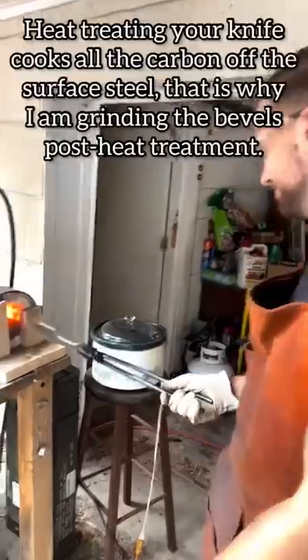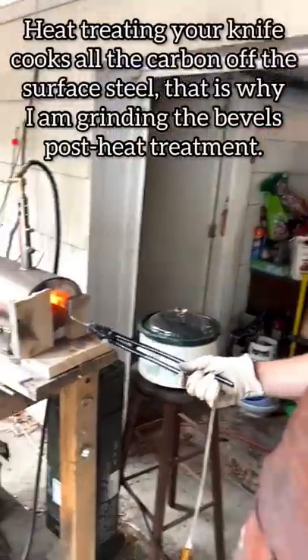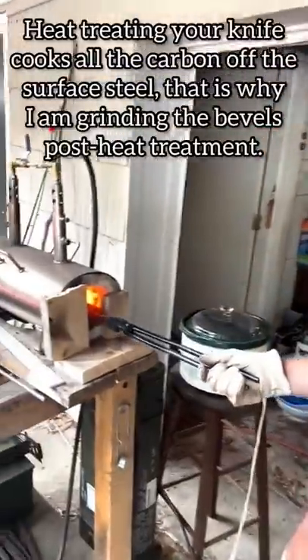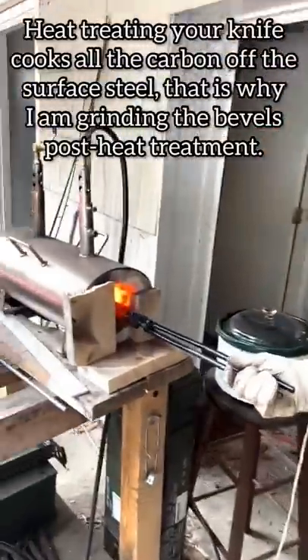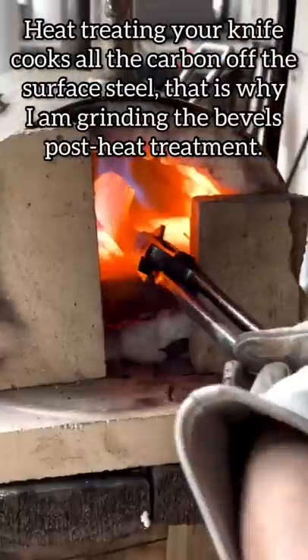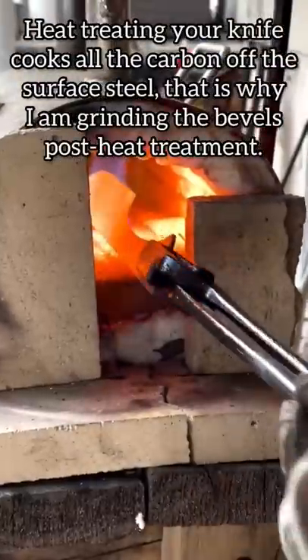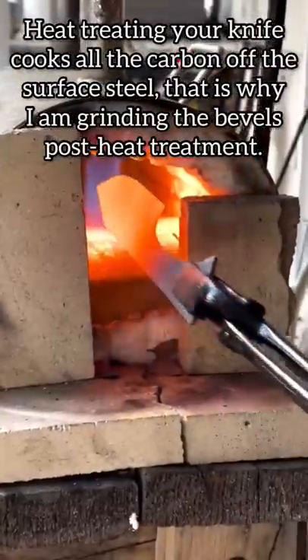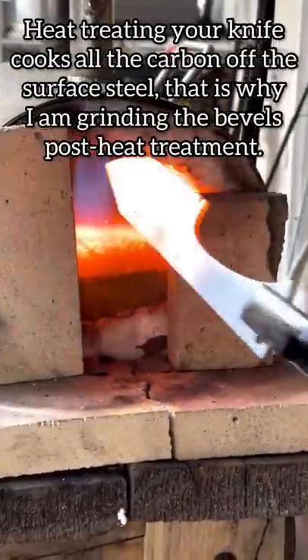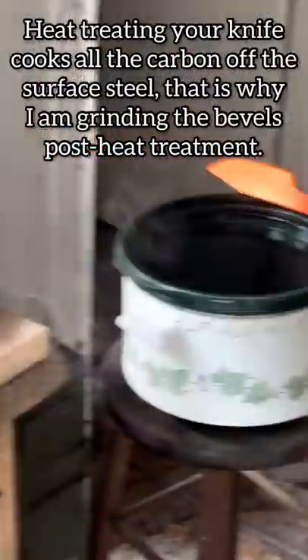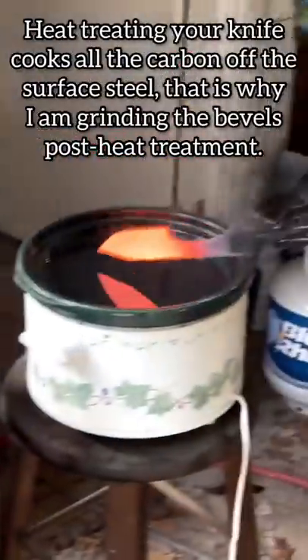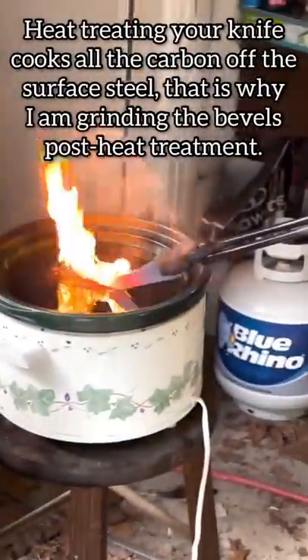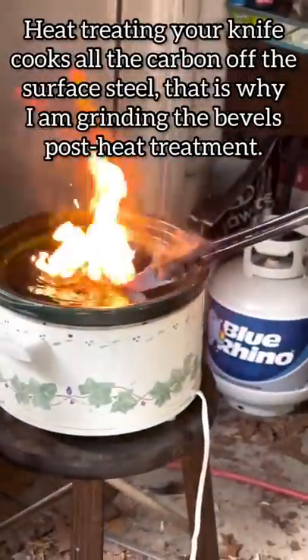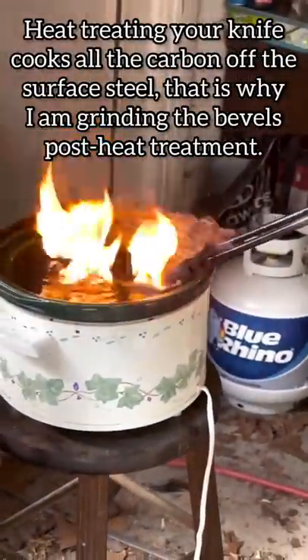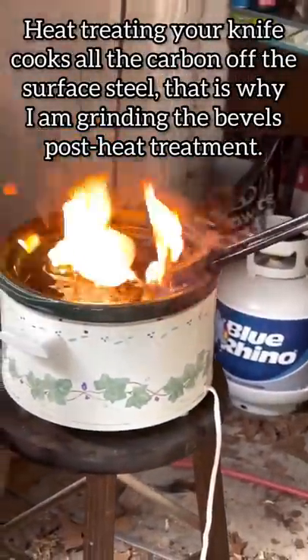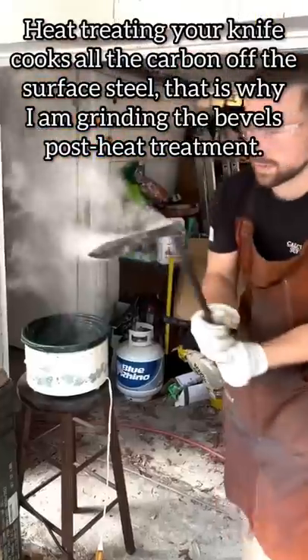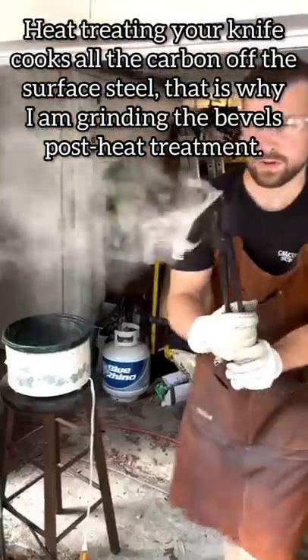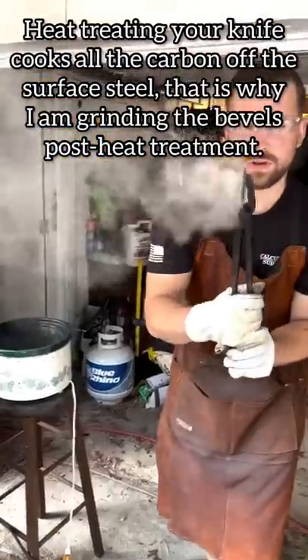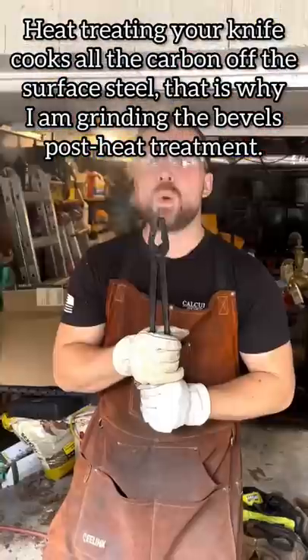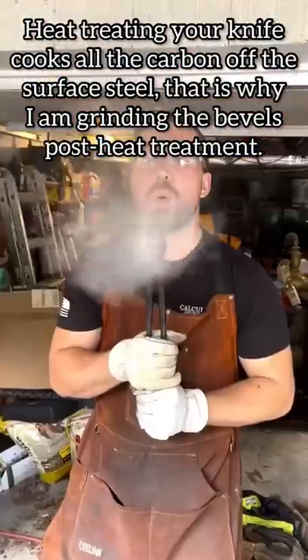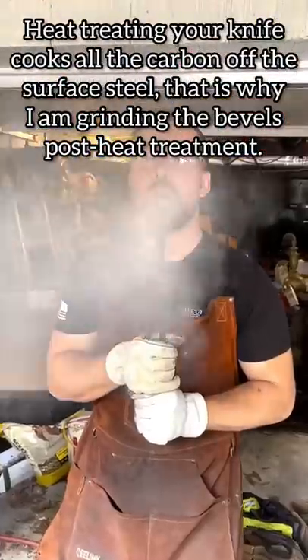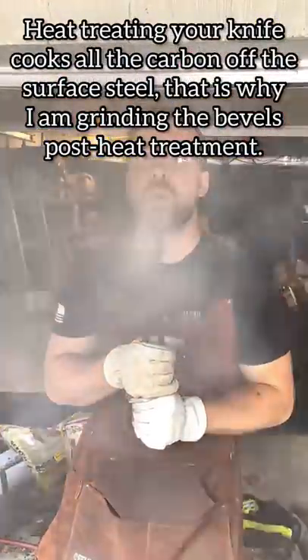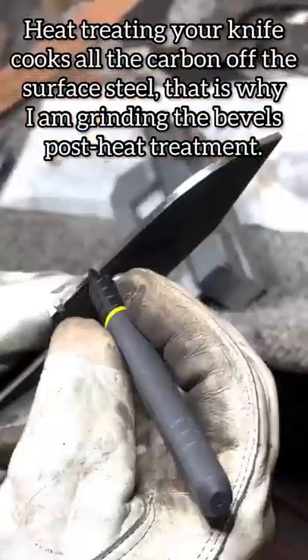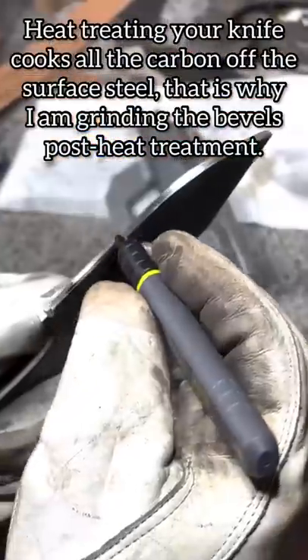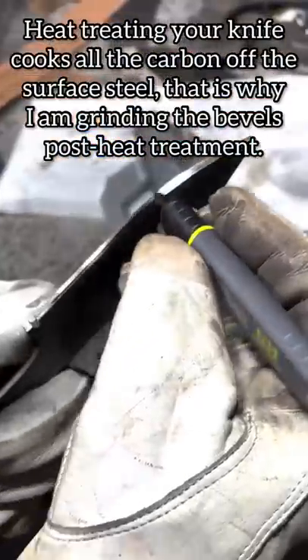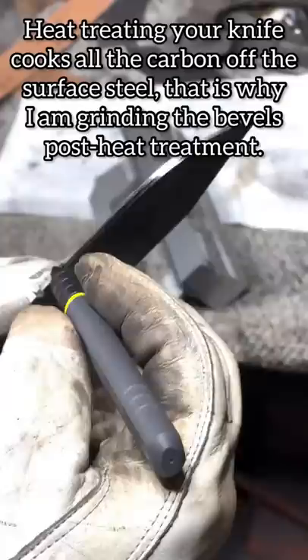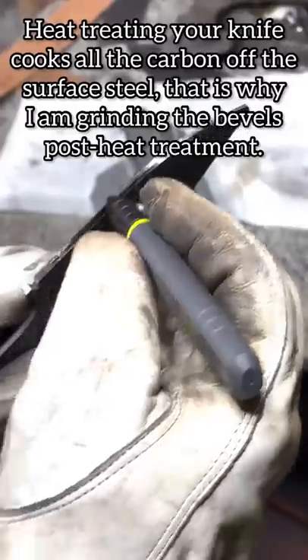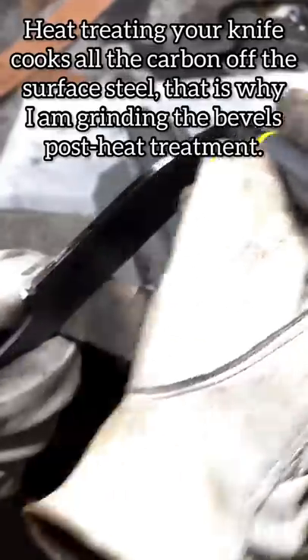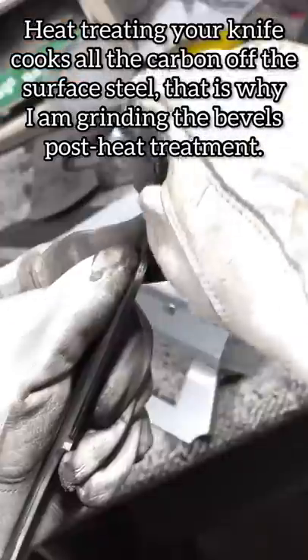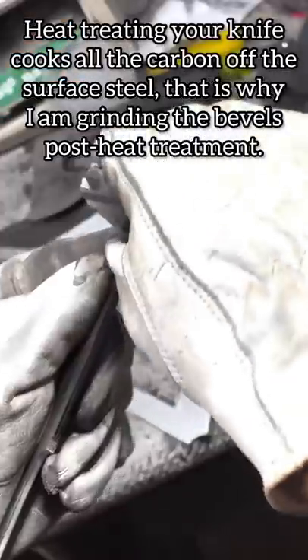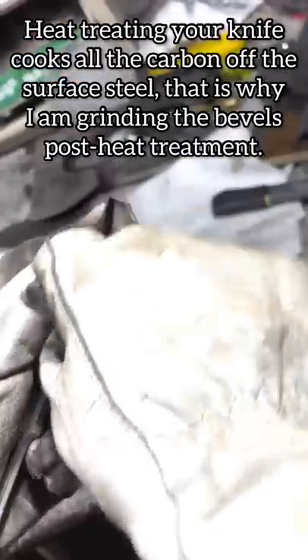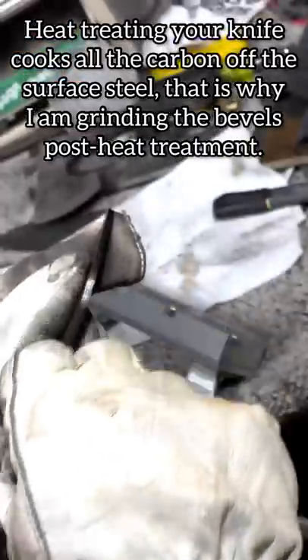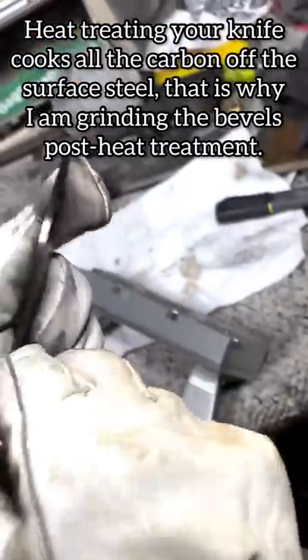Heating the steel to 1650 degrees before quenching it at 130 degrees in Parks 50 oil. Scribing the center line so I get even bevels.